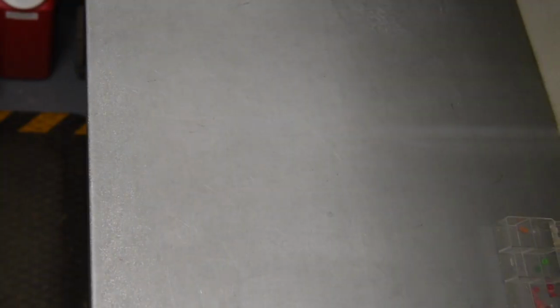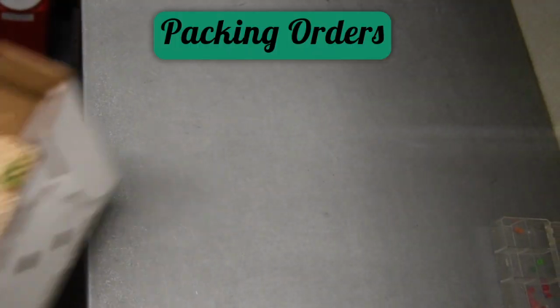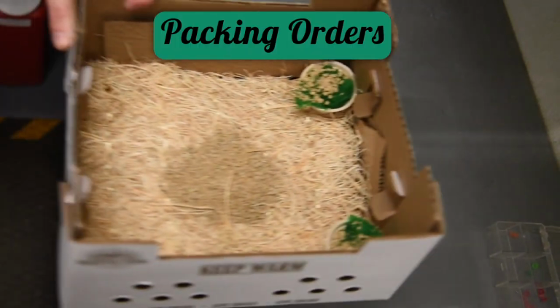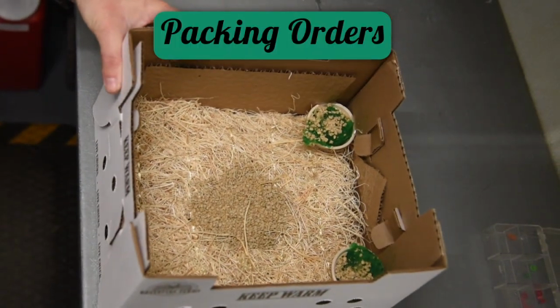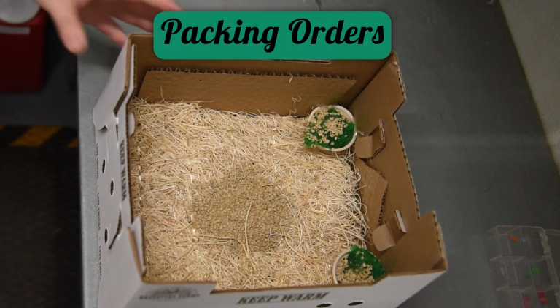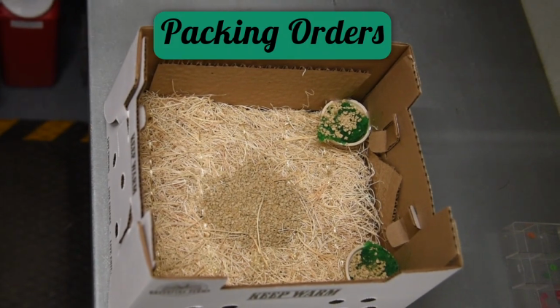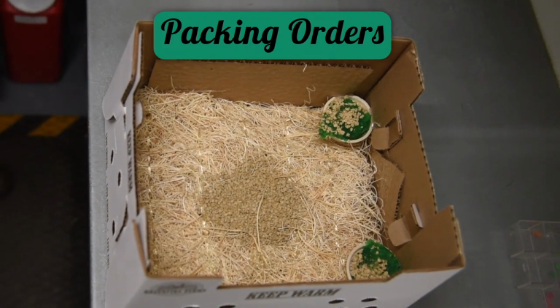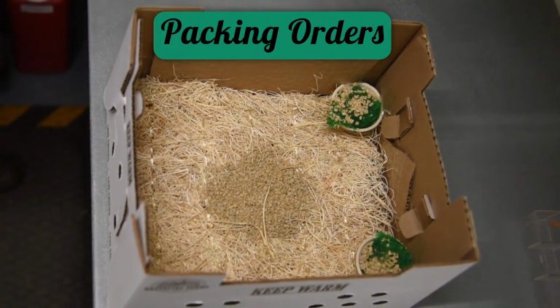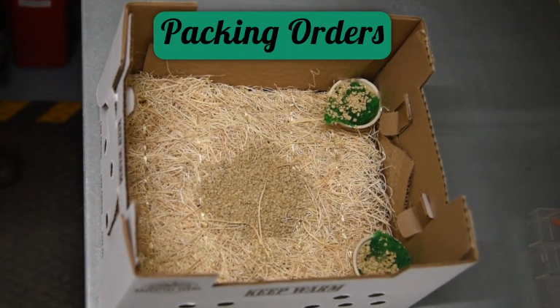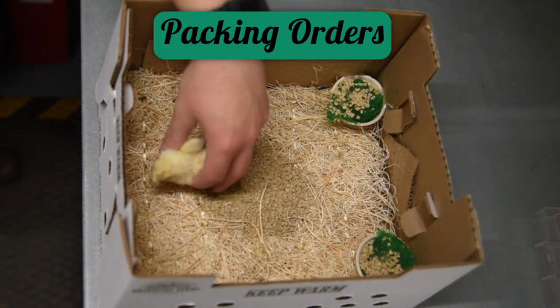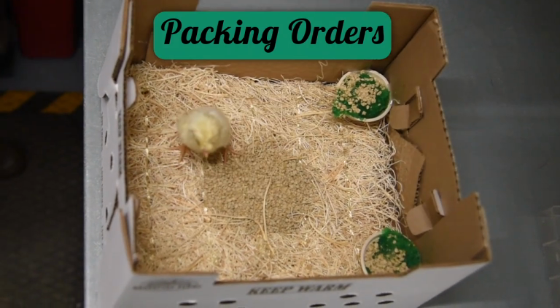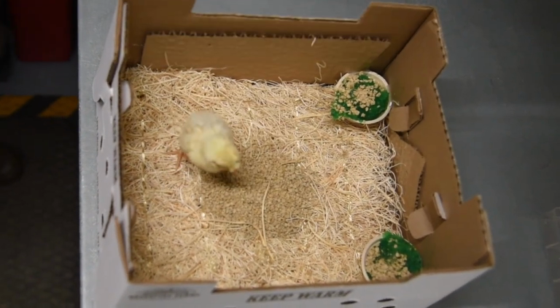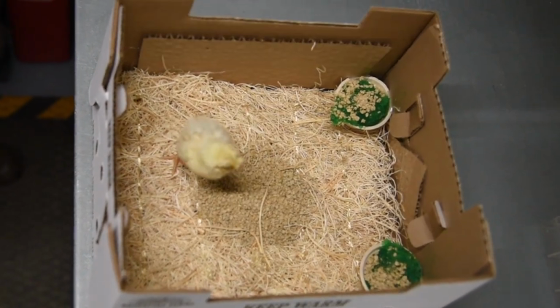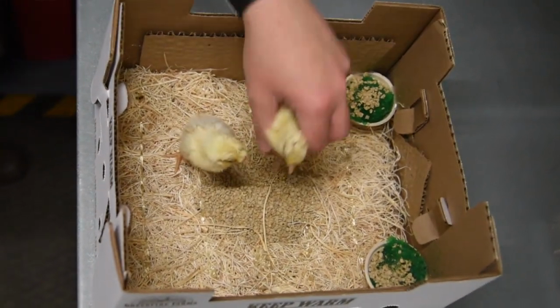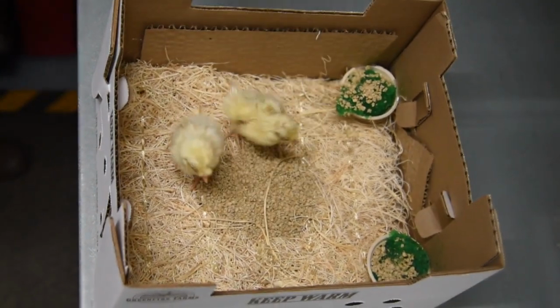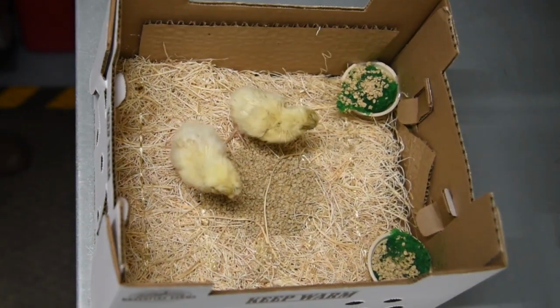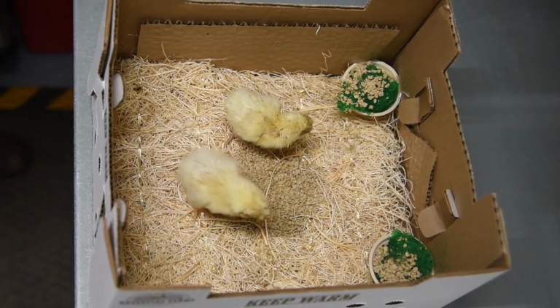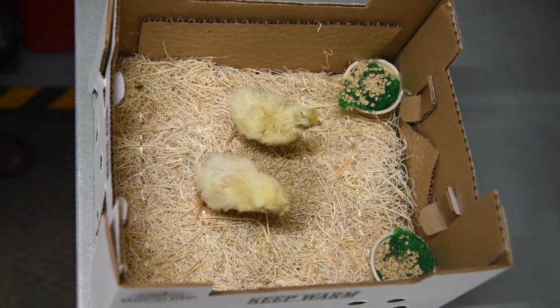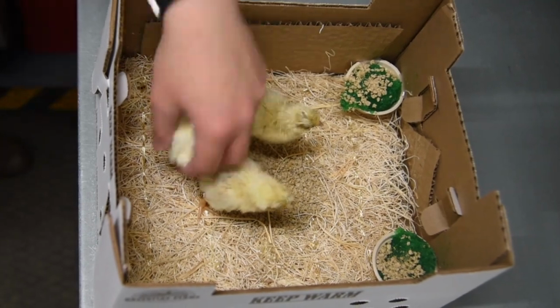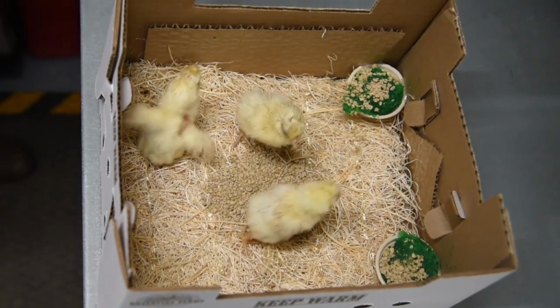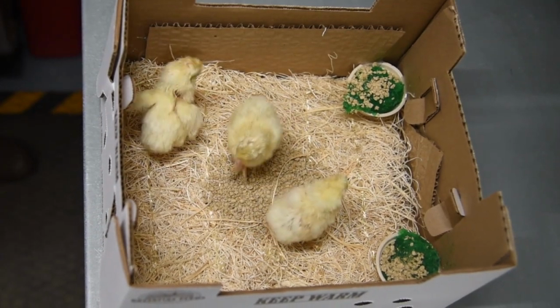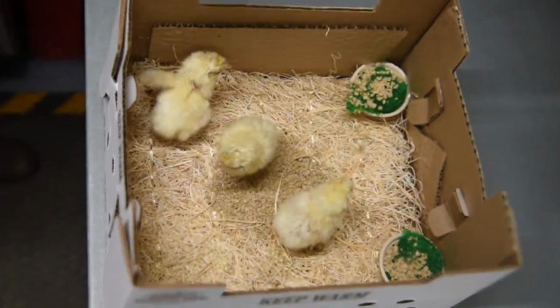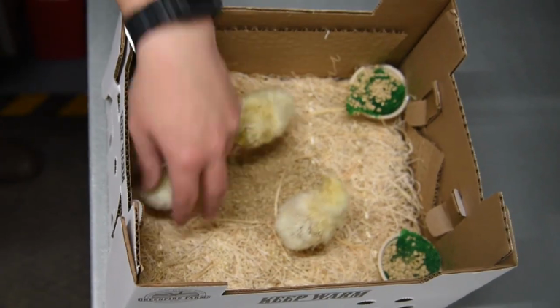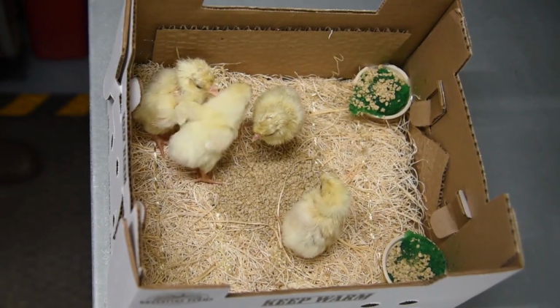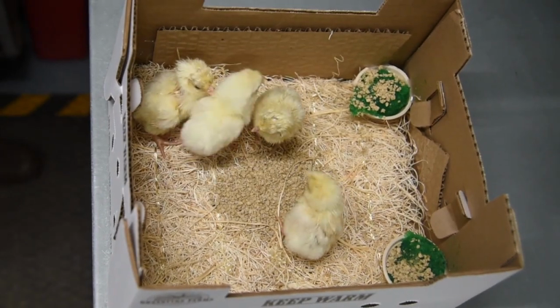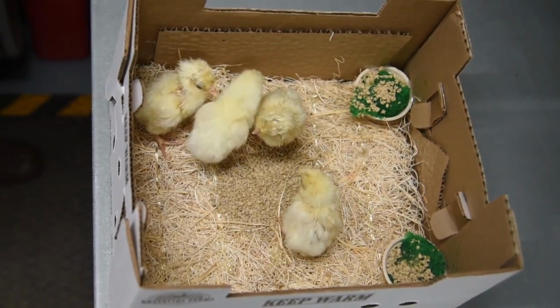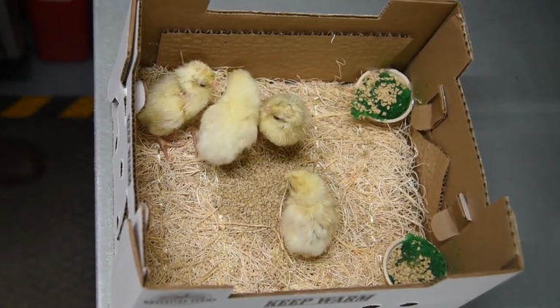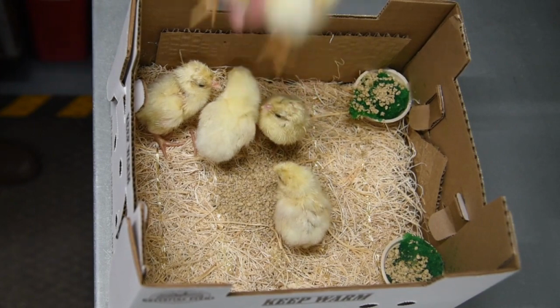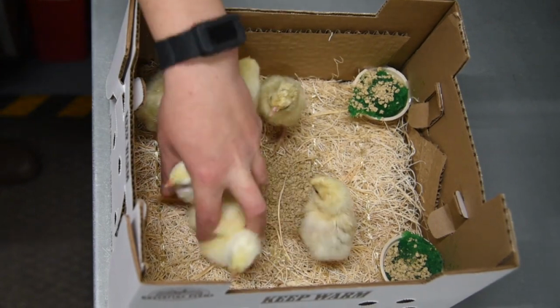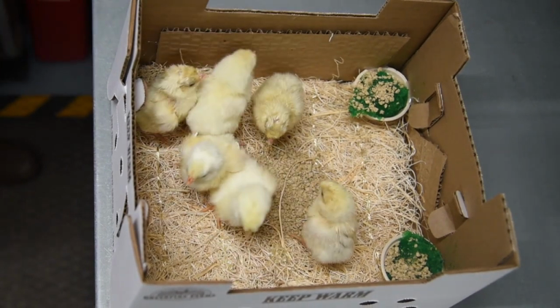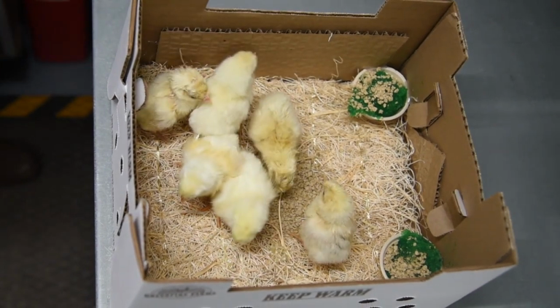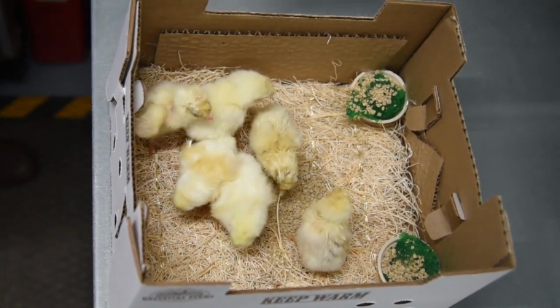After vaccinations are completed, it's time to finally pack orders. Here you can see an order being packed with white breast and chamois spitzhauben chicks. The chamois spitzhauben are banded so the customer can tell them apart.